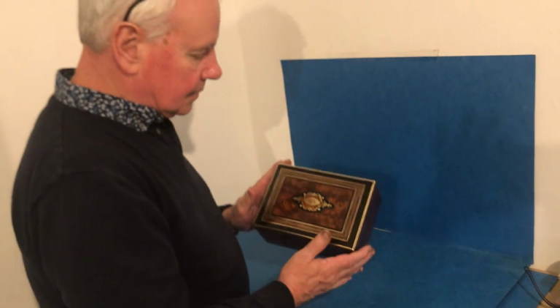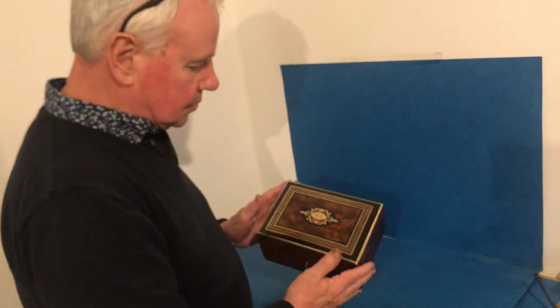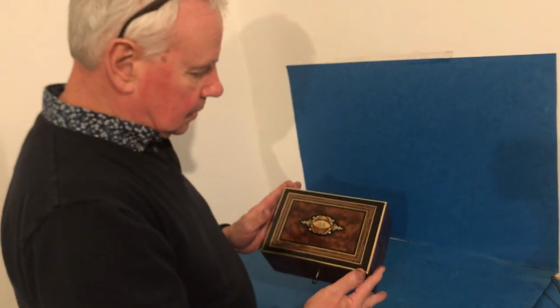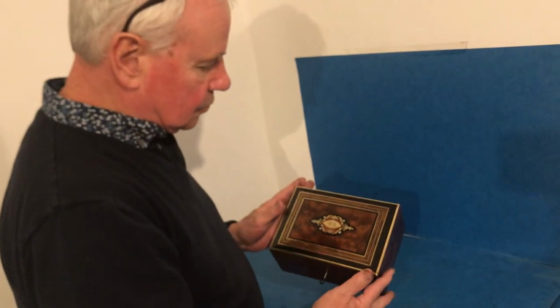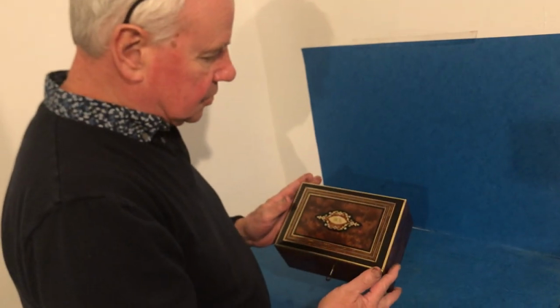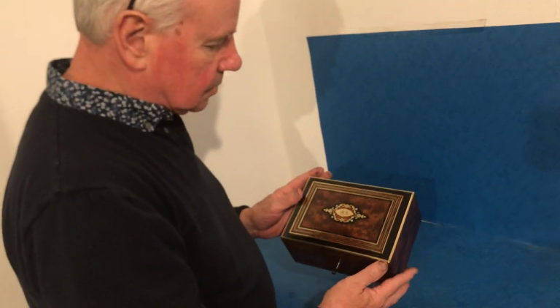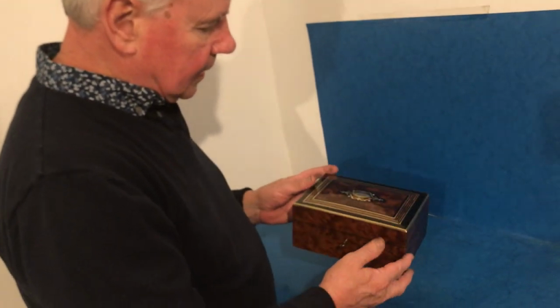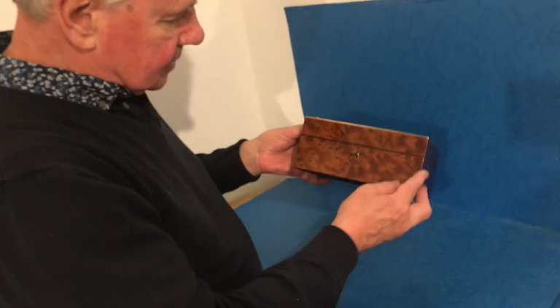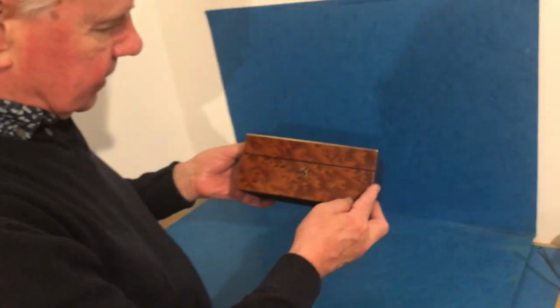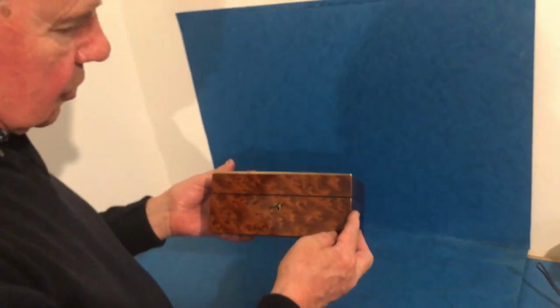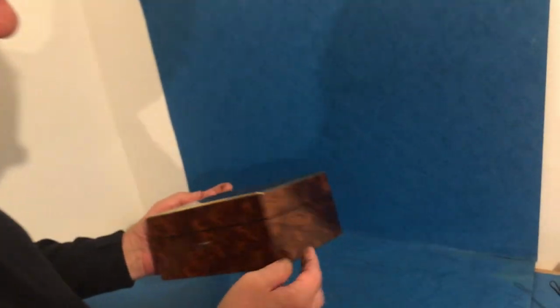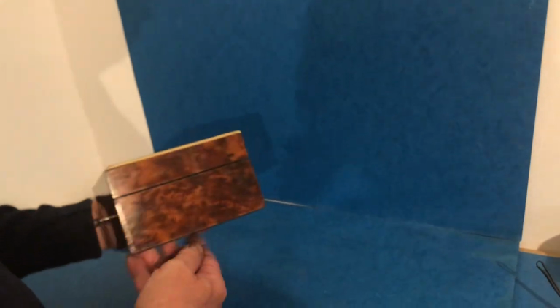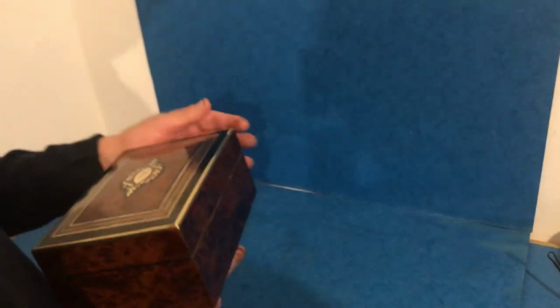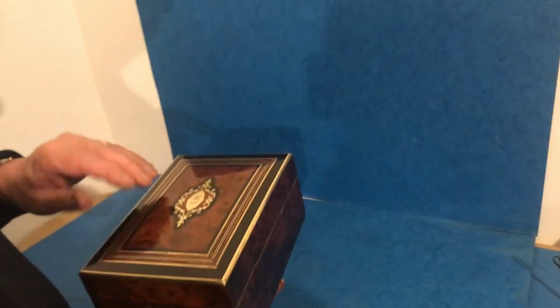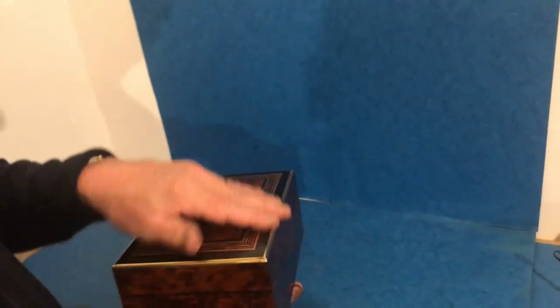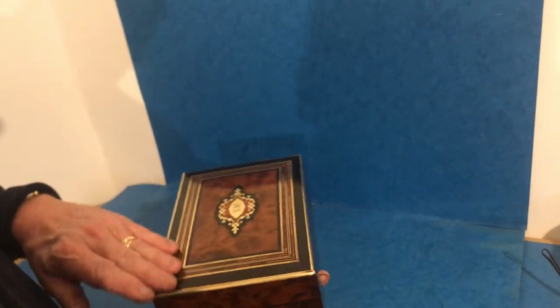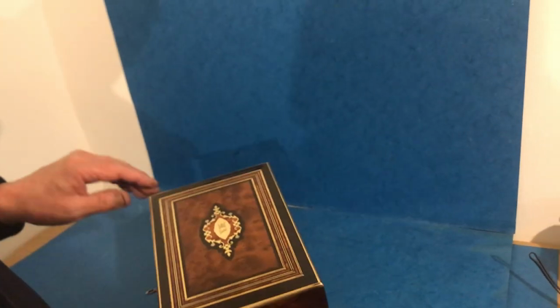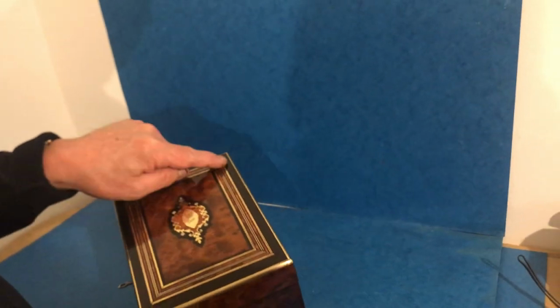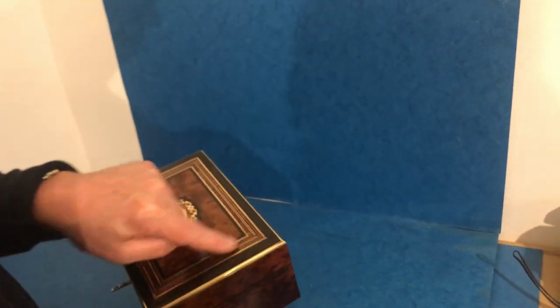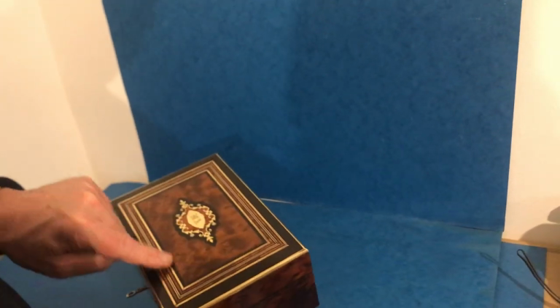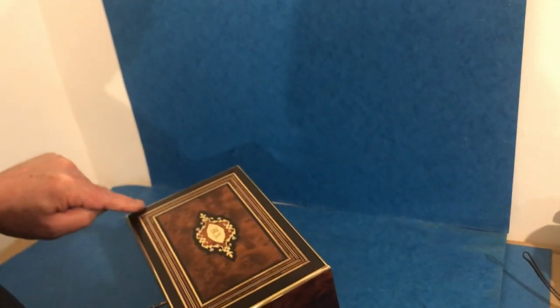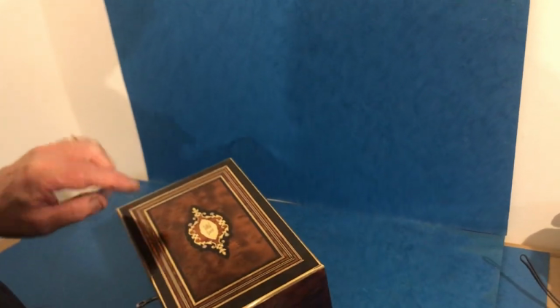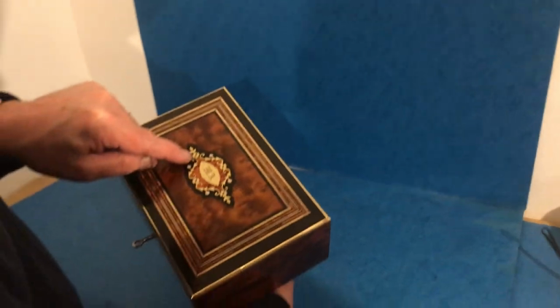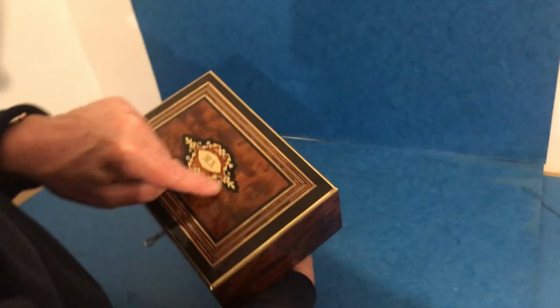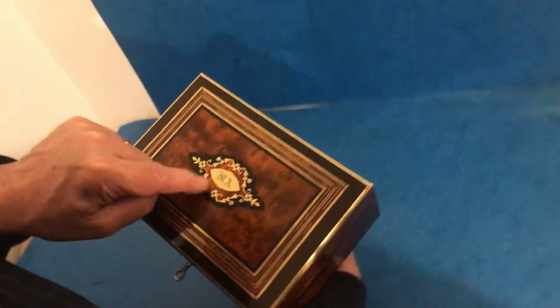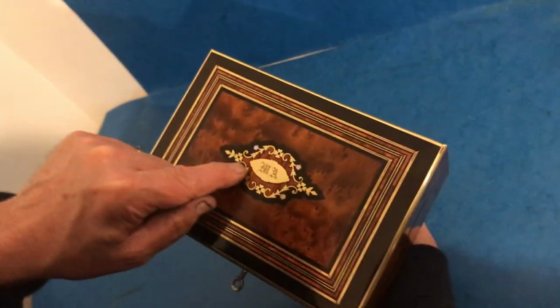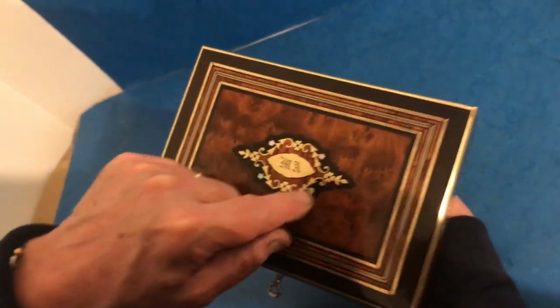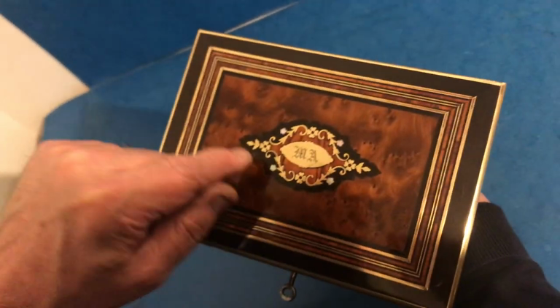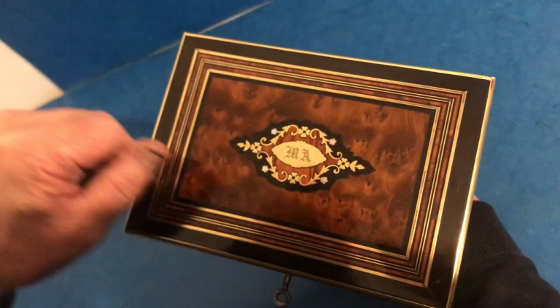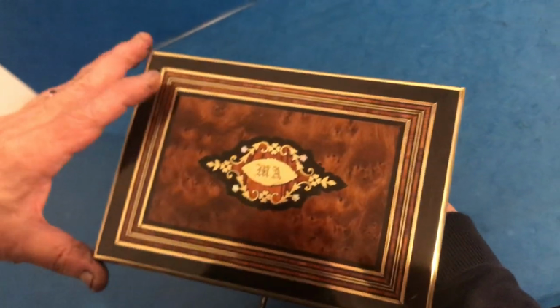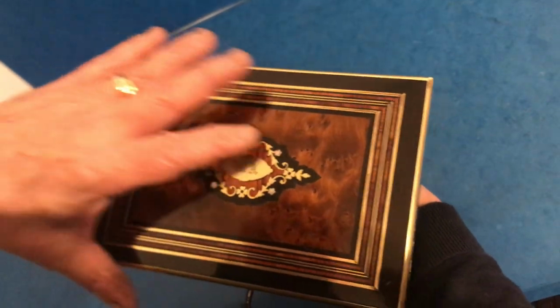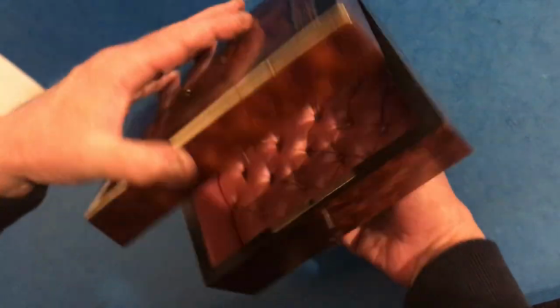Another super little original French box. It's got a slightly domed top. It's burr cedar, brass bound, ebony, brass, tulip wood cross-banded with this lovely little tulip wood and pearl with ebony escutcheon into the centre.